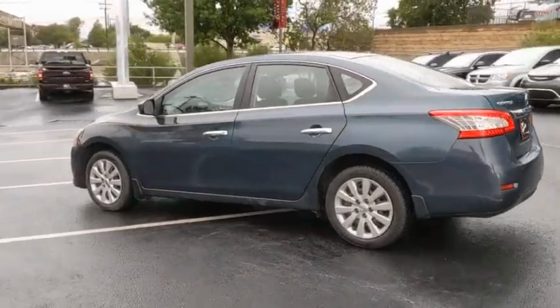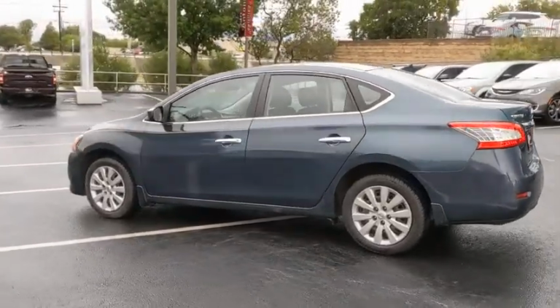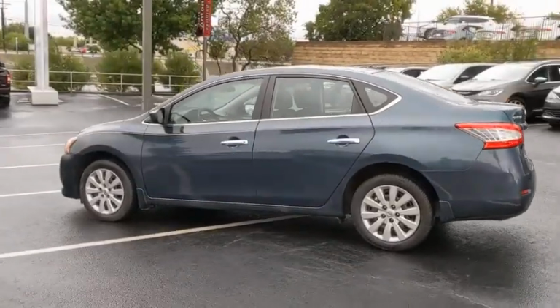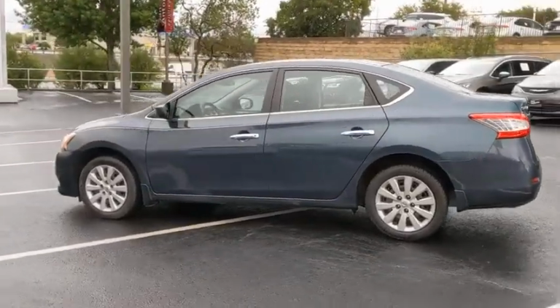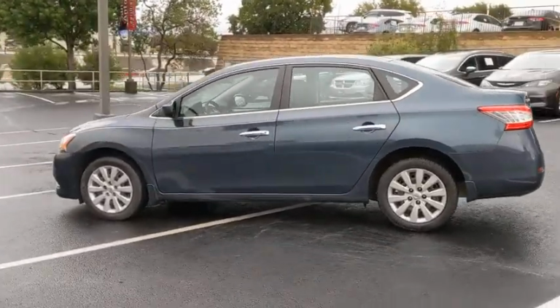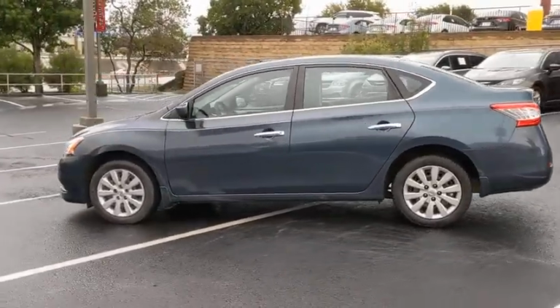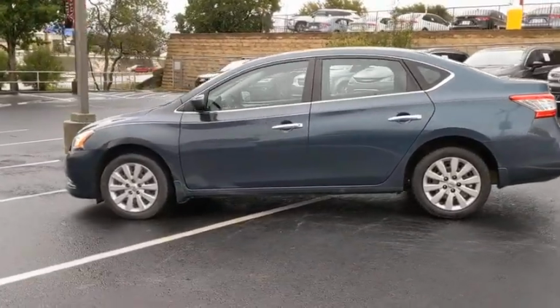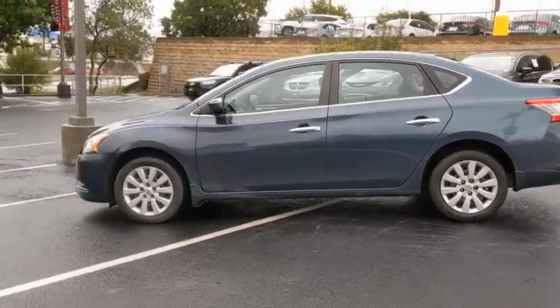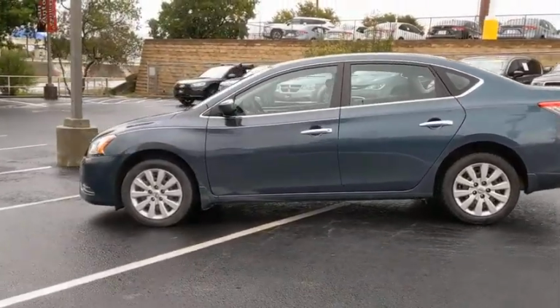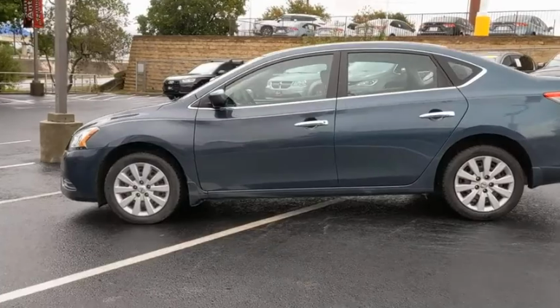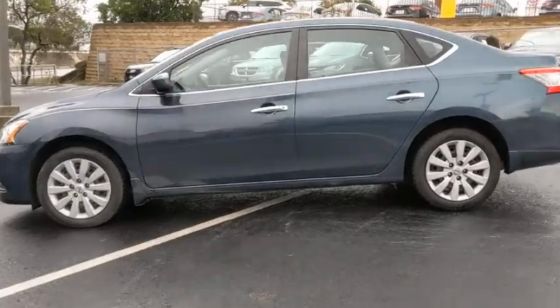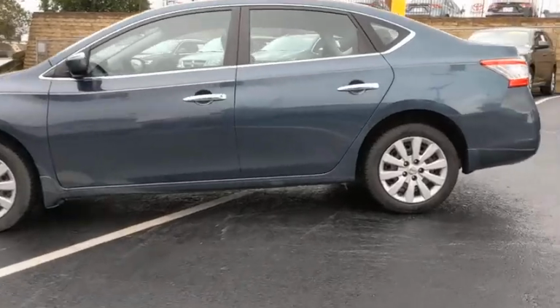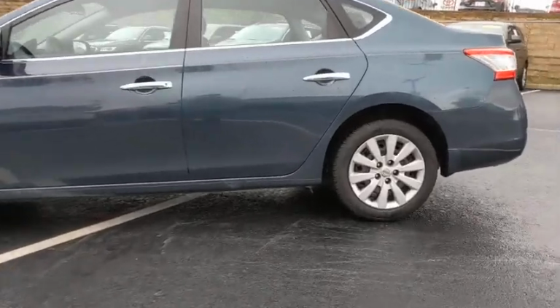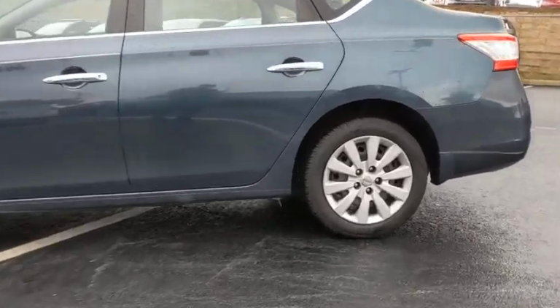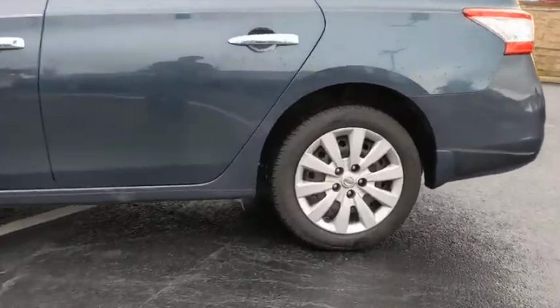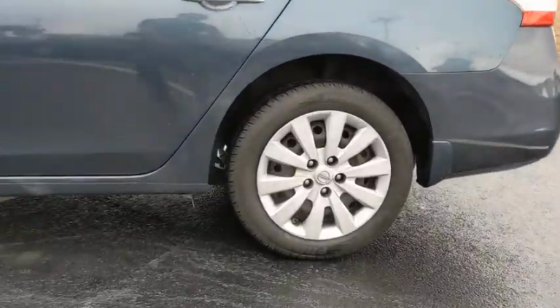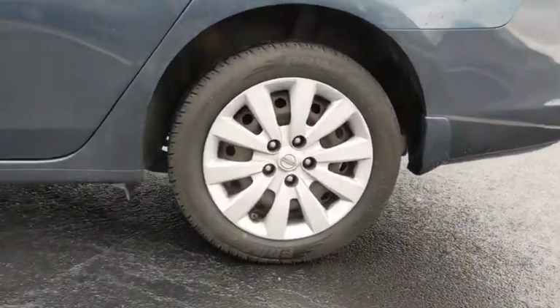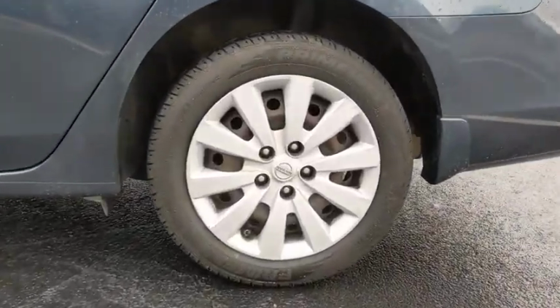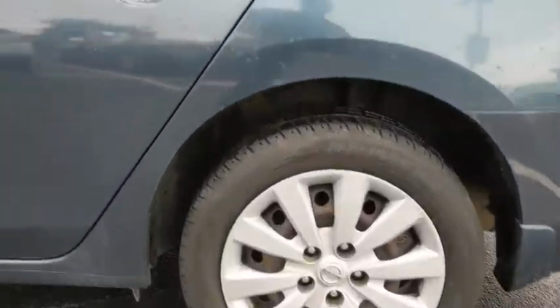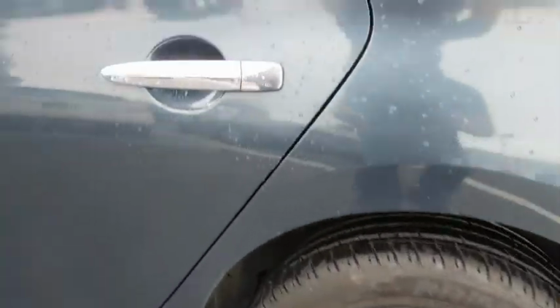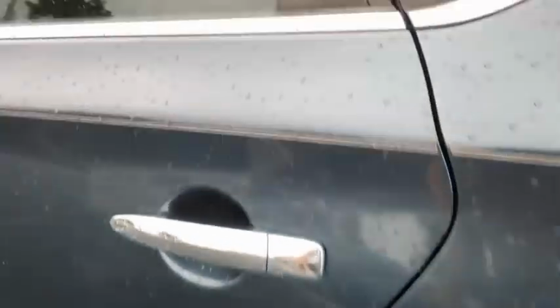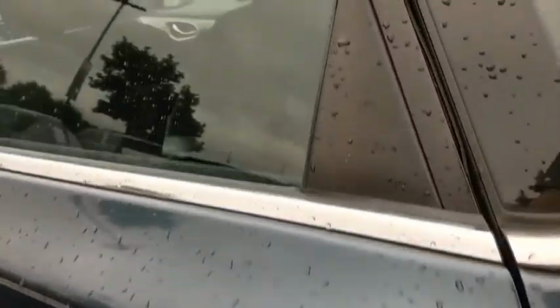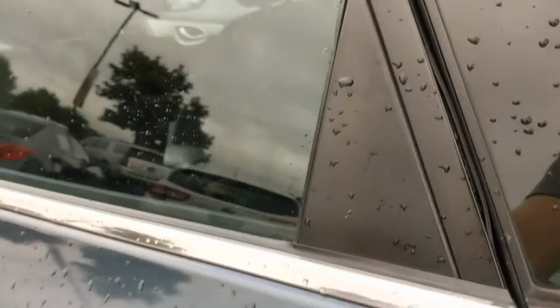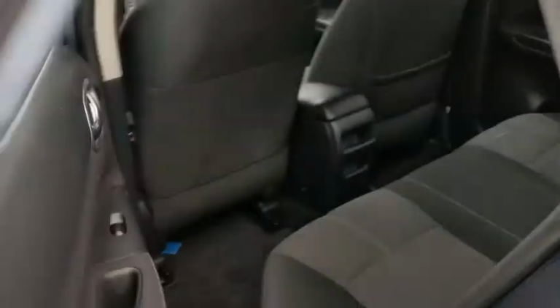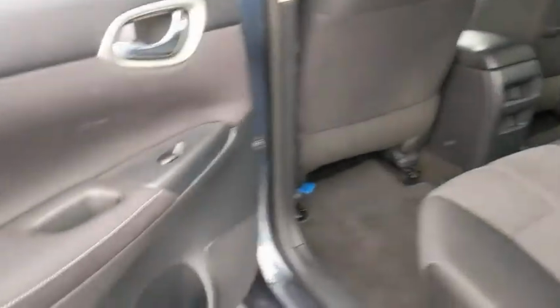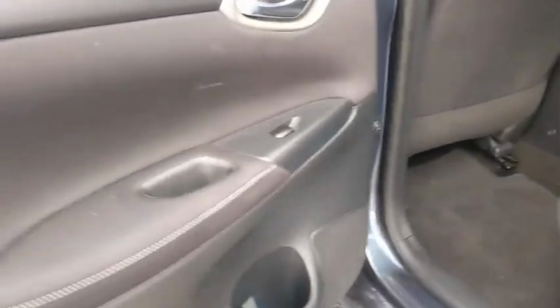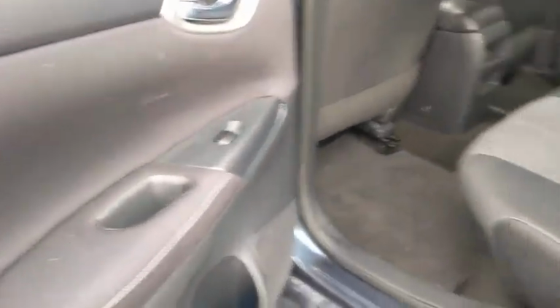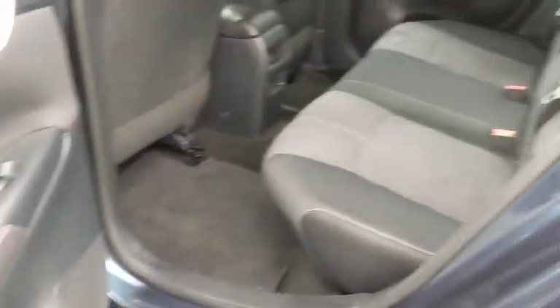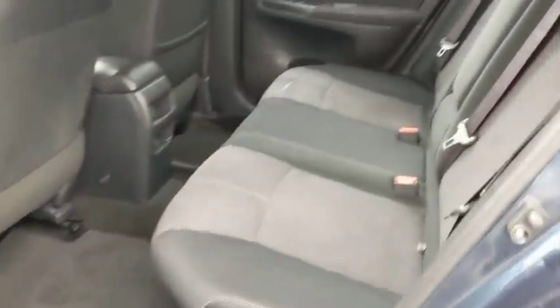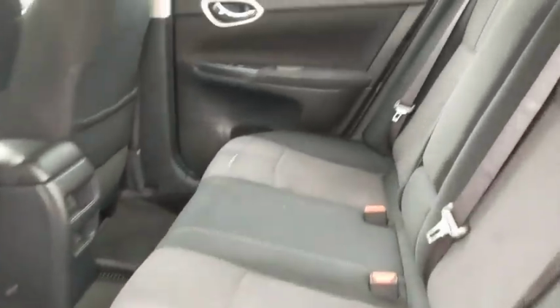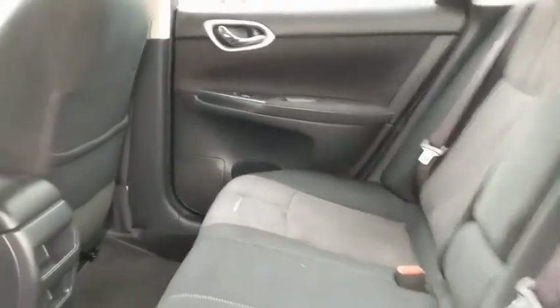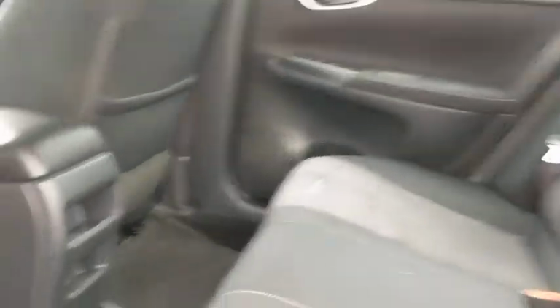Here are some of this vehicle's great options: premium wheels, traction control, dual airbags, leather-wrapped steering wheel, power steering, cruise control, AM-FM stereo with CD player, front-wheel drive.